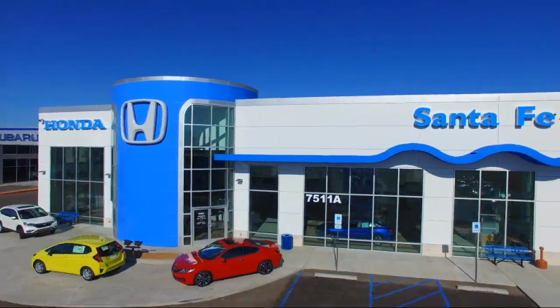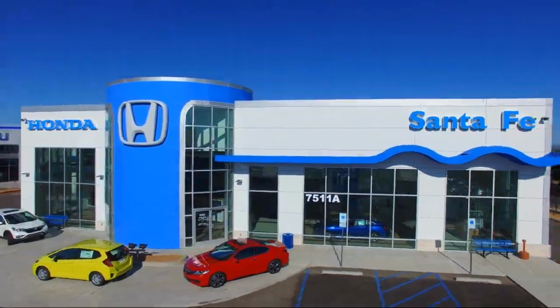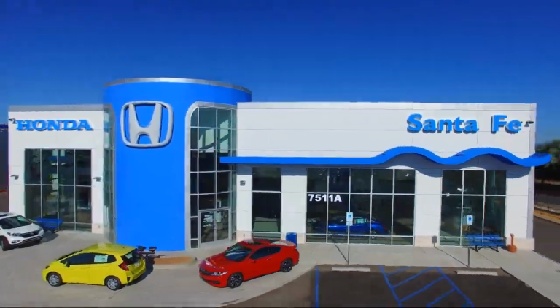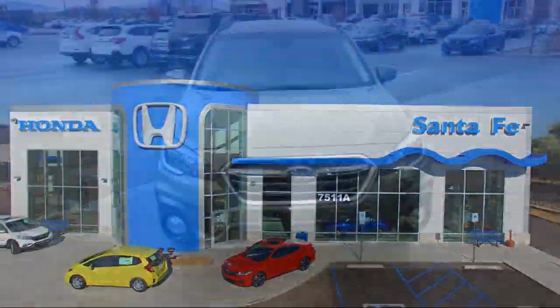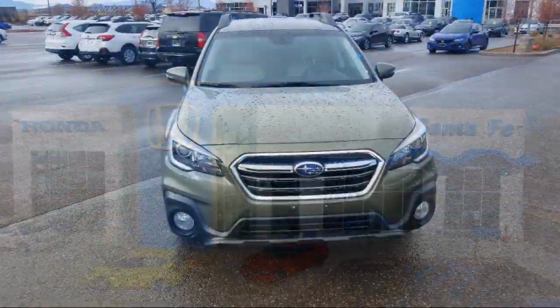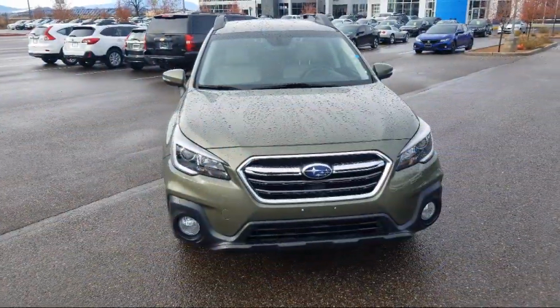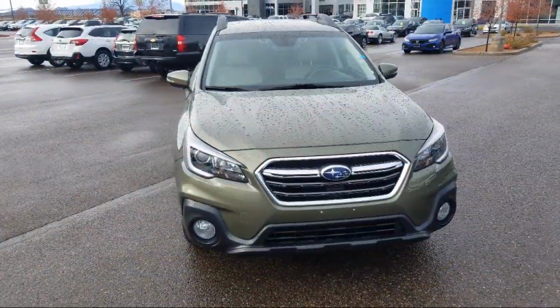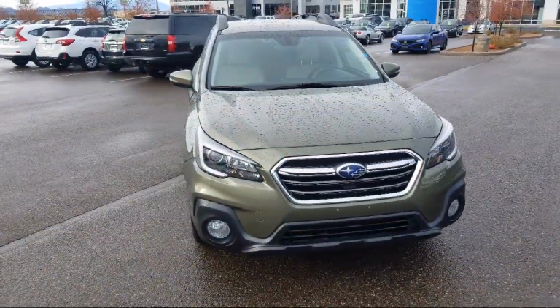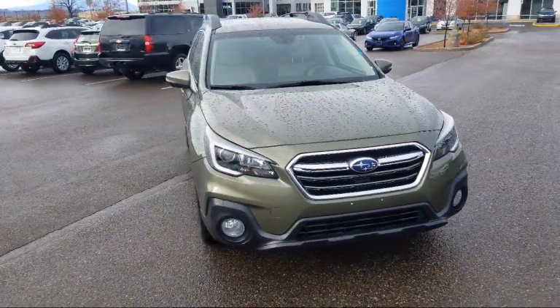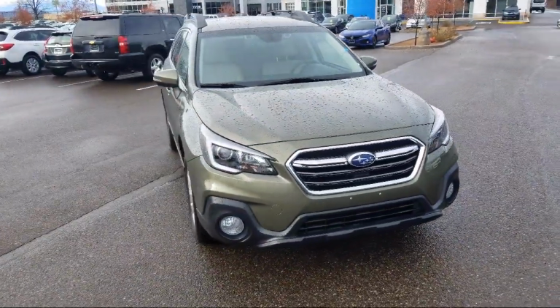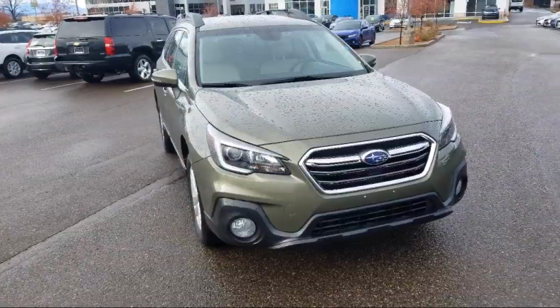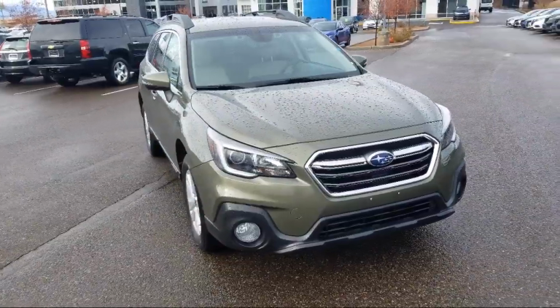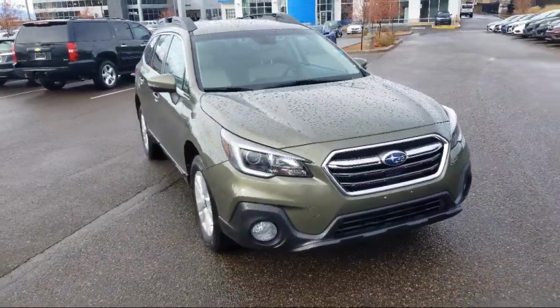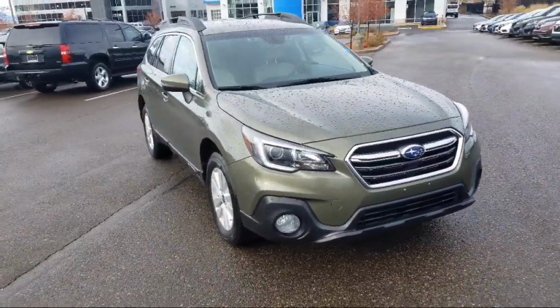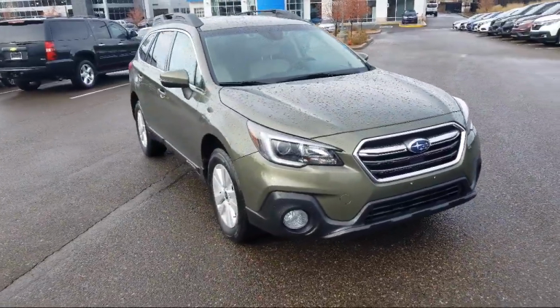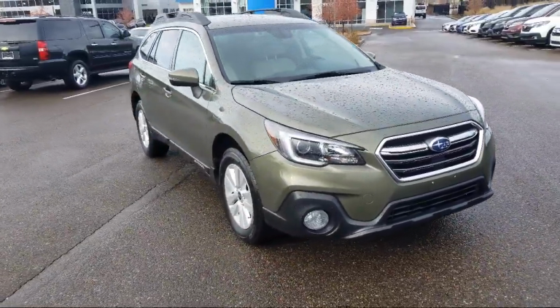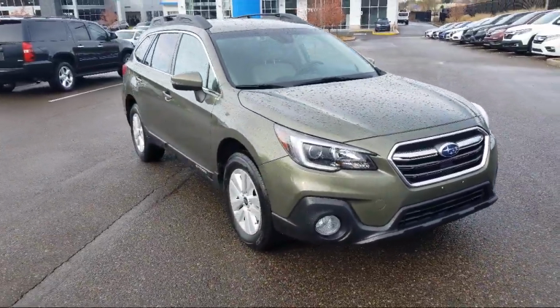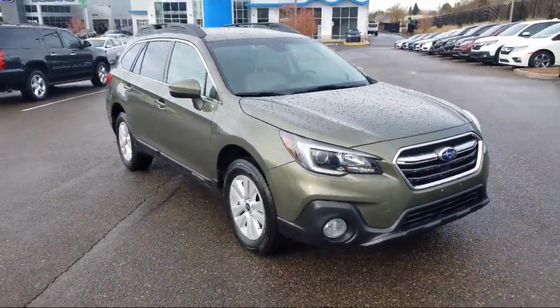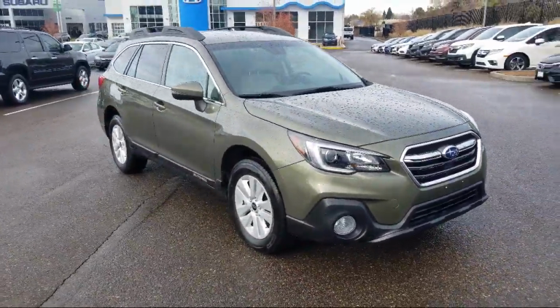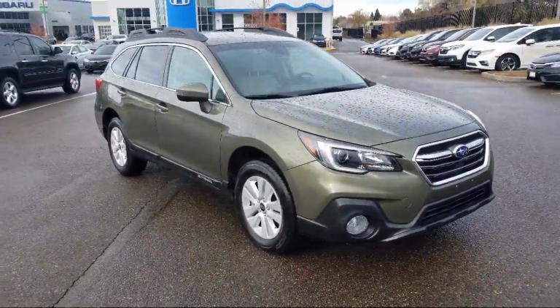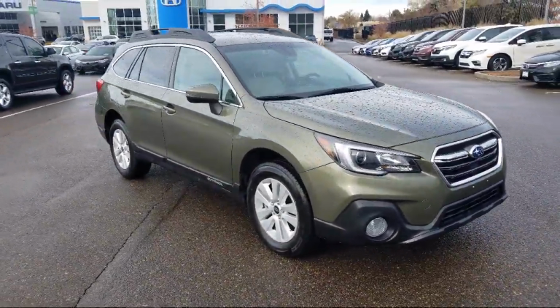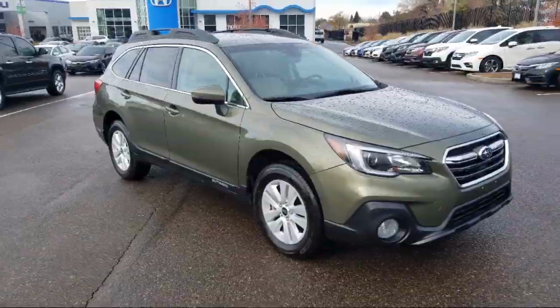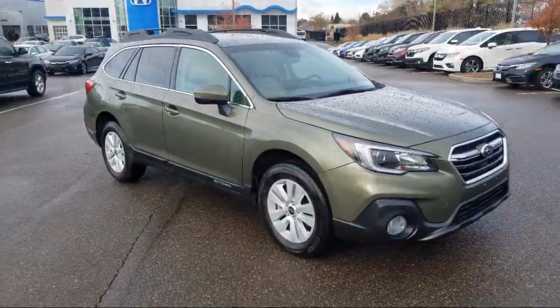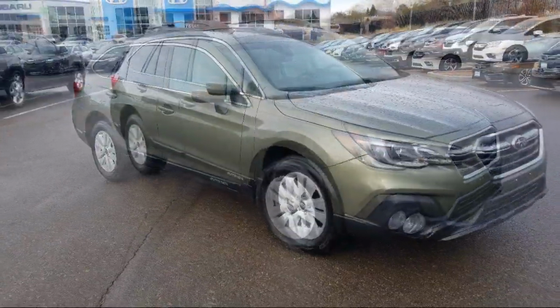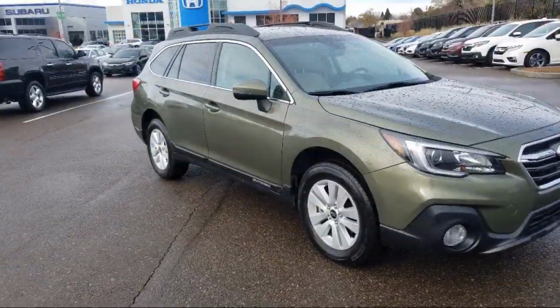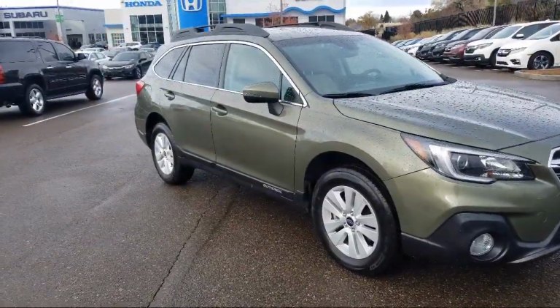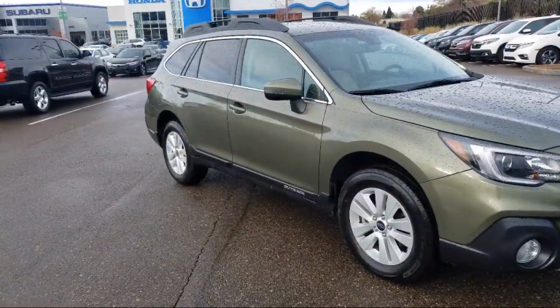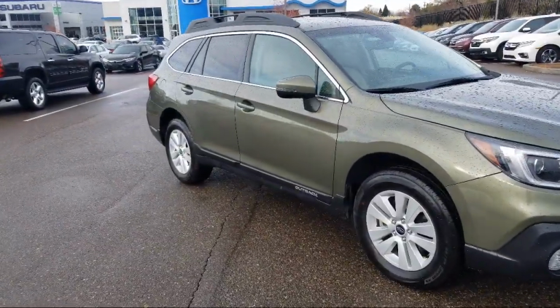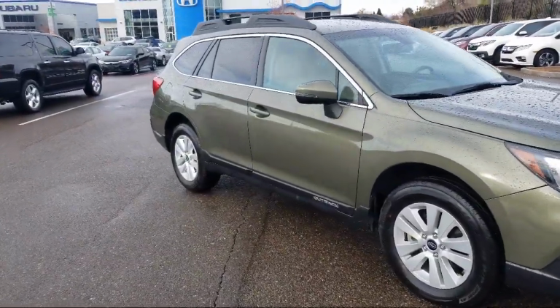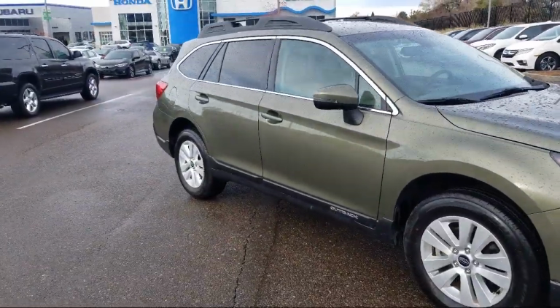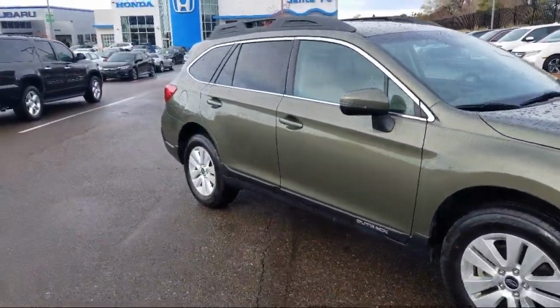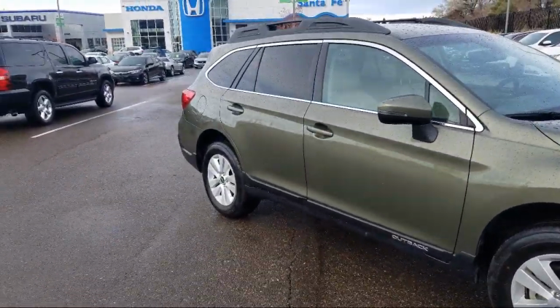It comes equipped with heated seats, steering wheel controls, tire pressure monitoring system, rear spoiler, keyless entry, rear view camera, roof rack, all wheel drive, and Sirius XM satellite radio.